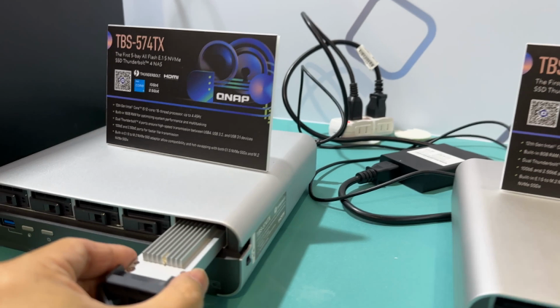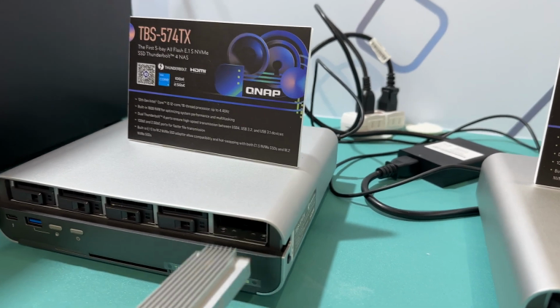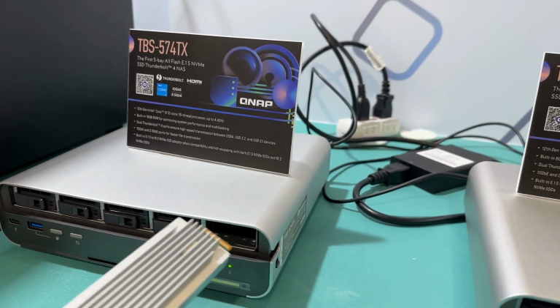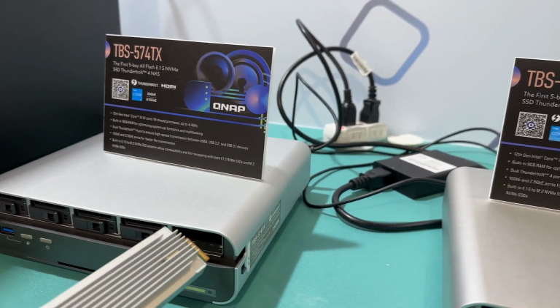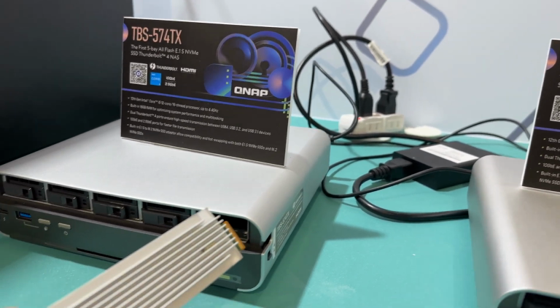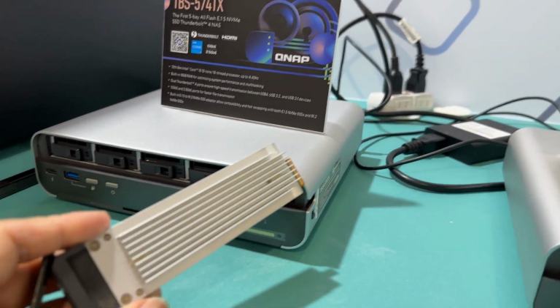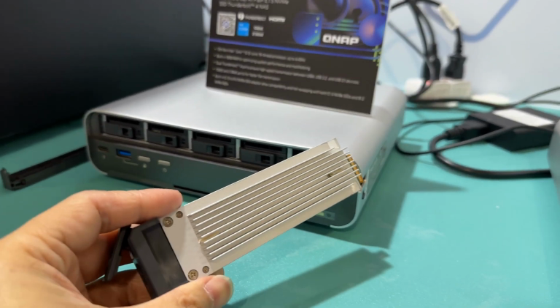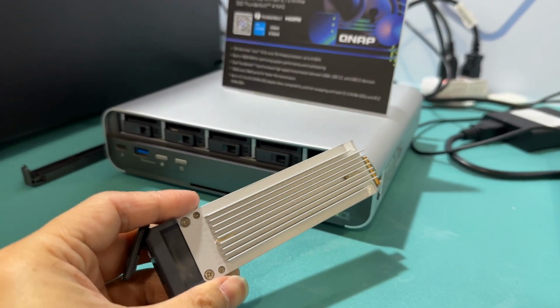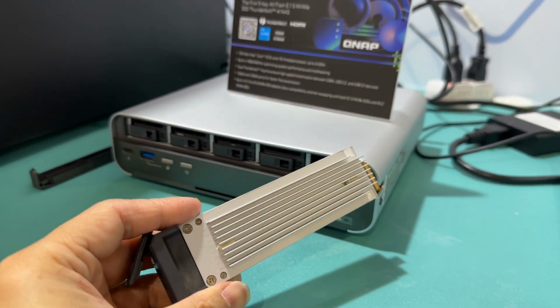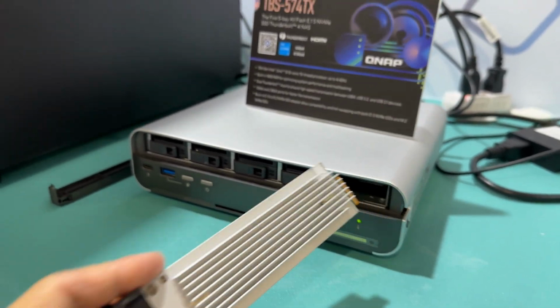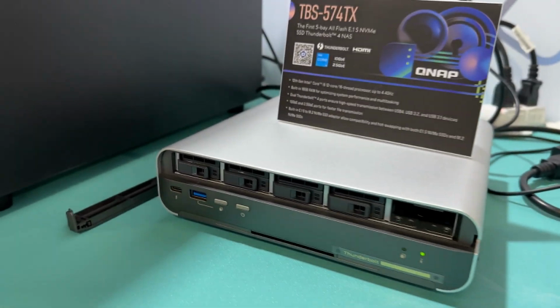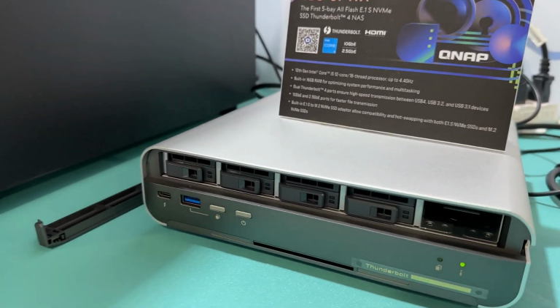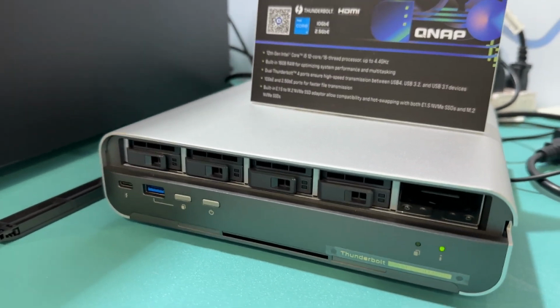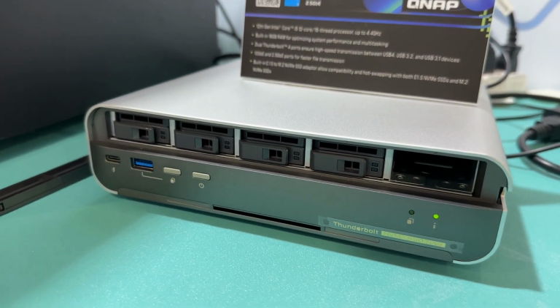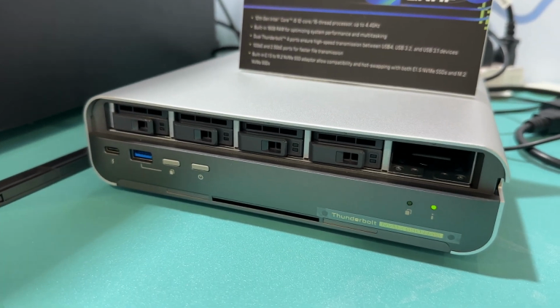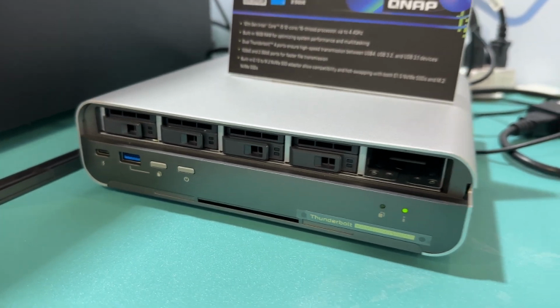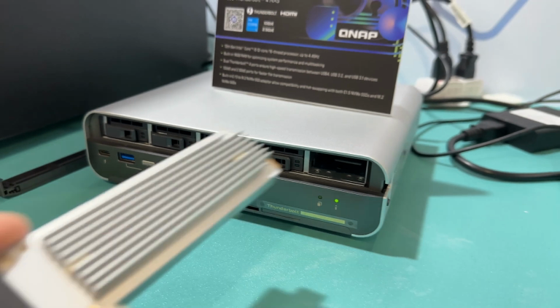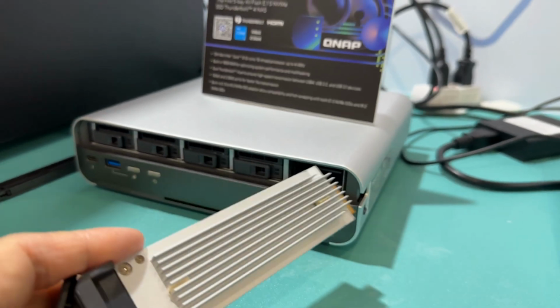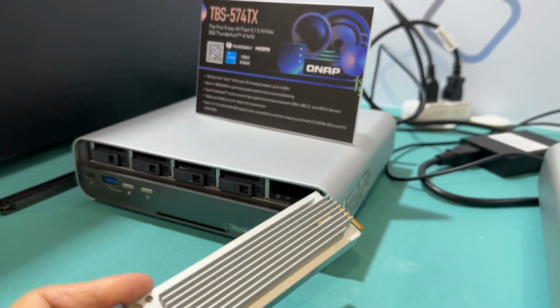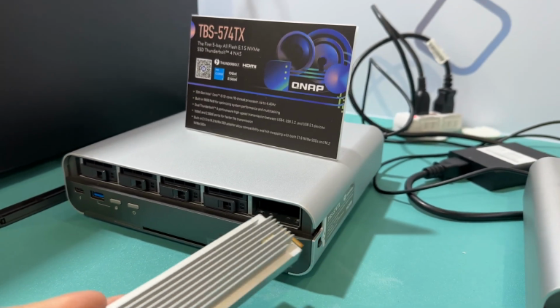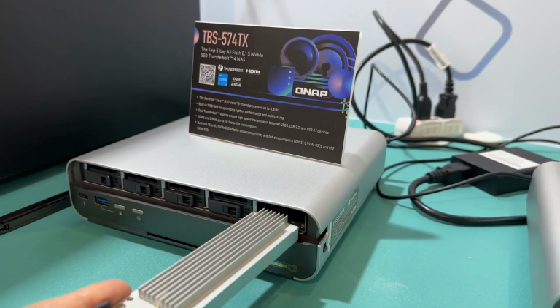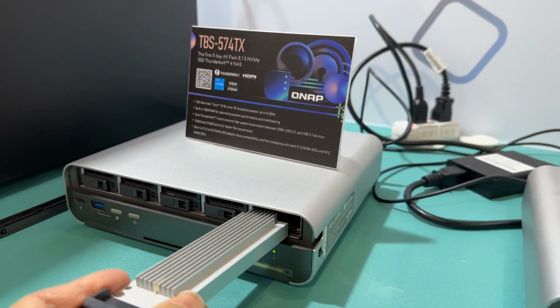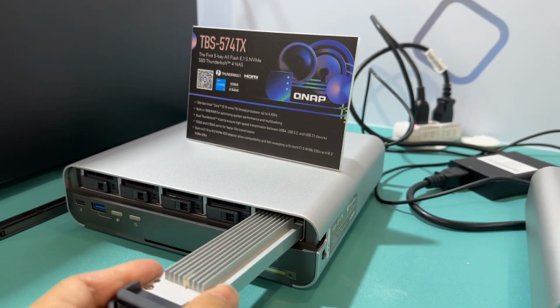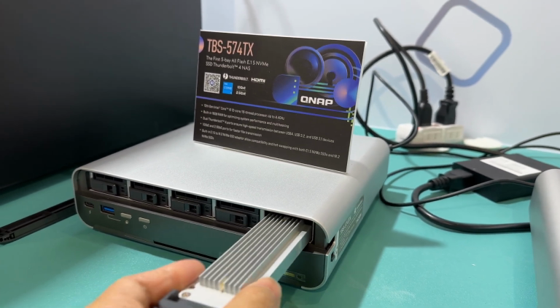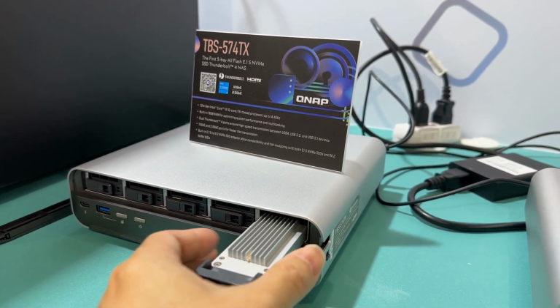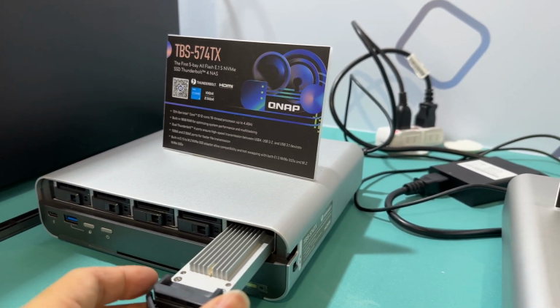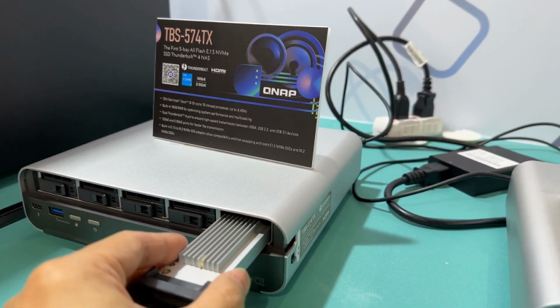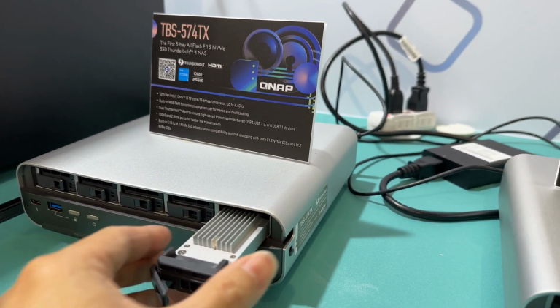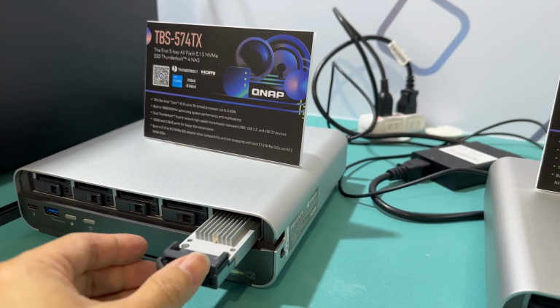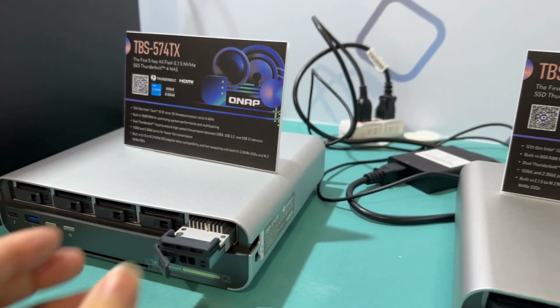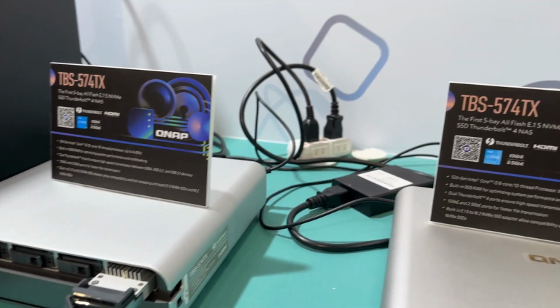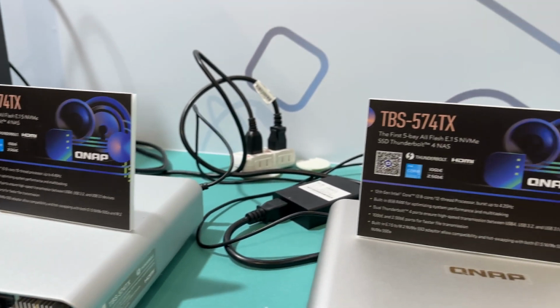I'll just show you one of these. This is a live working drive and I just pulled this out. It's hot — definitely need those heat spreaders.